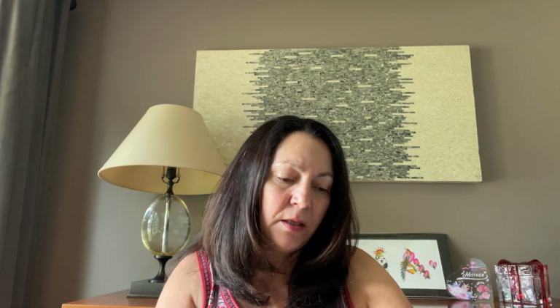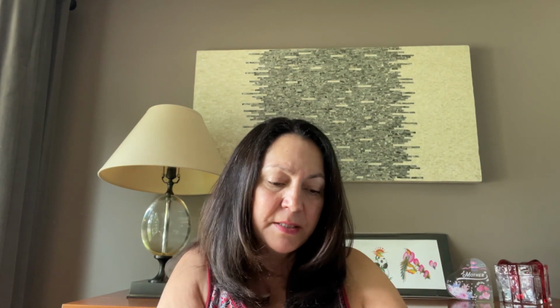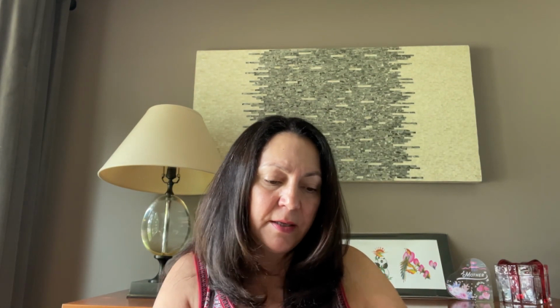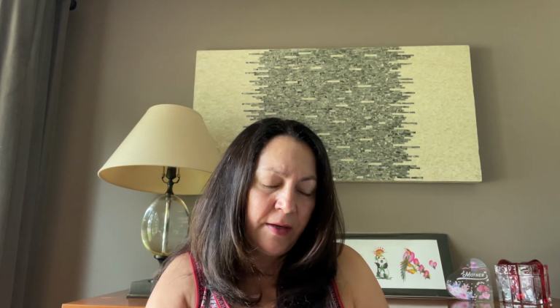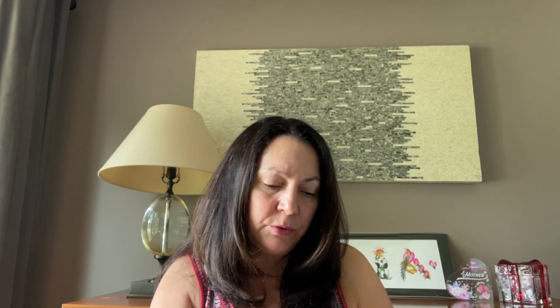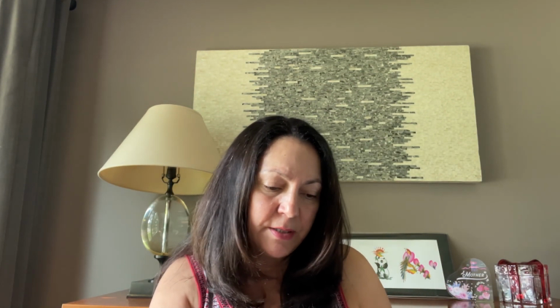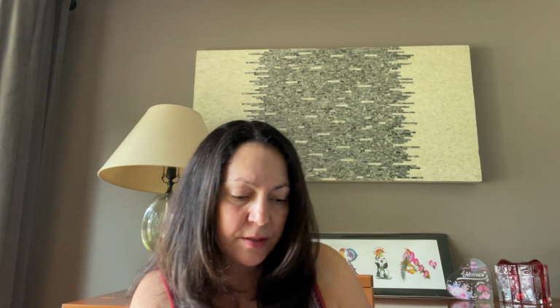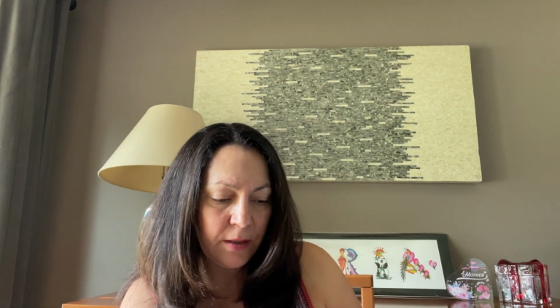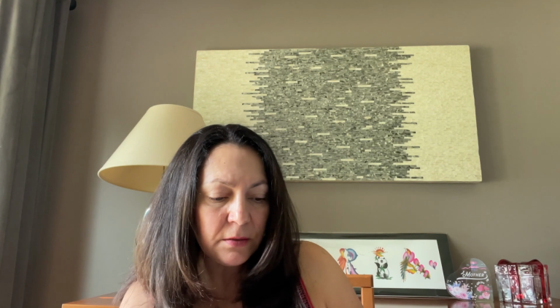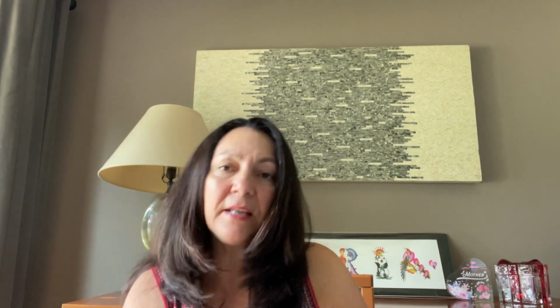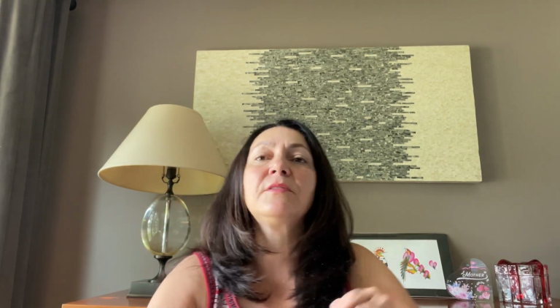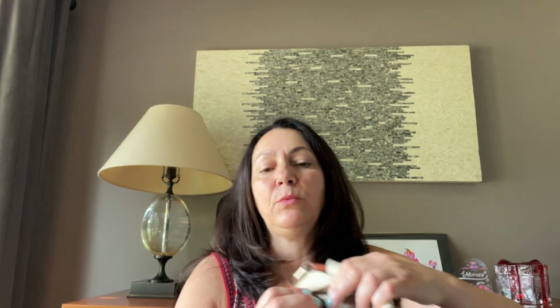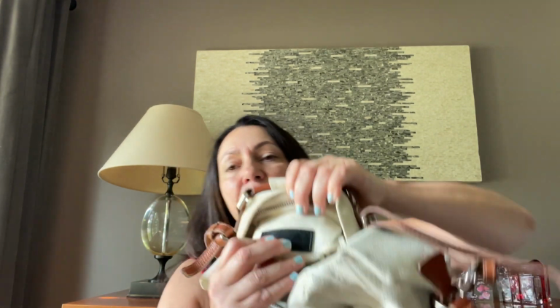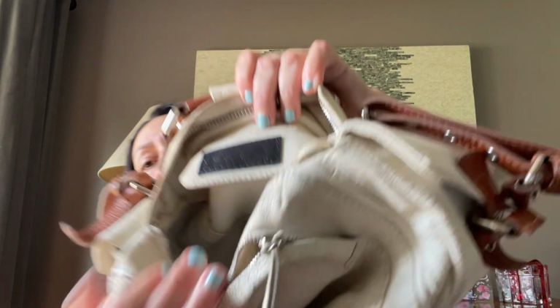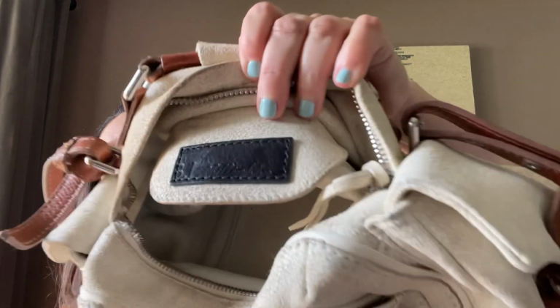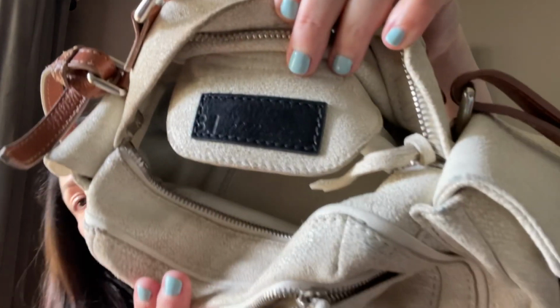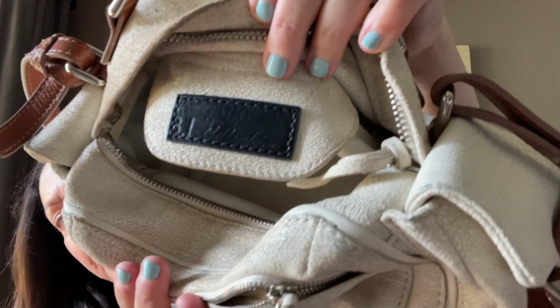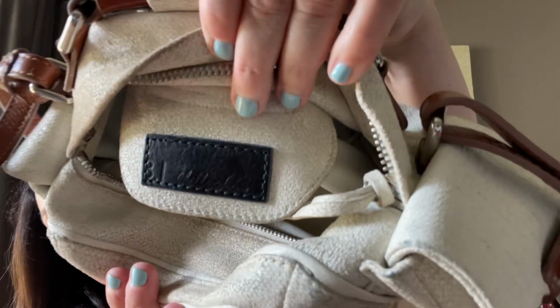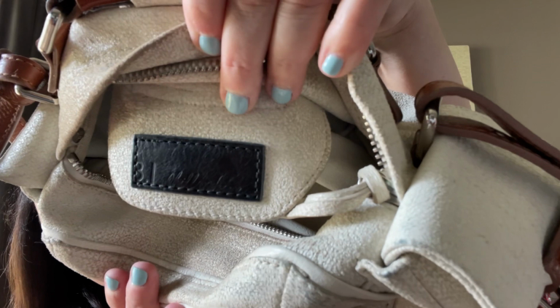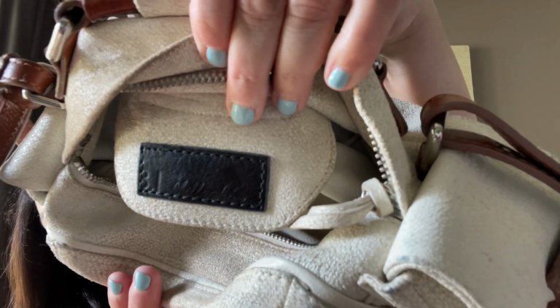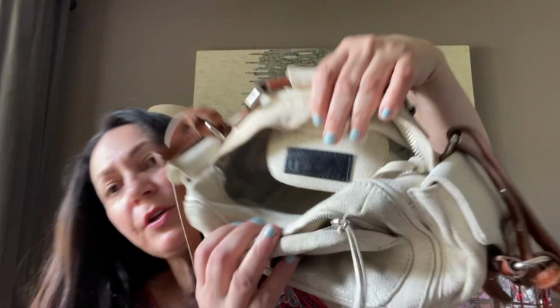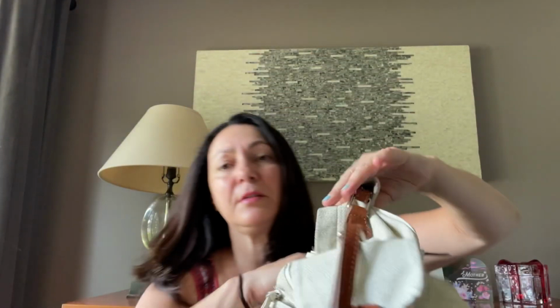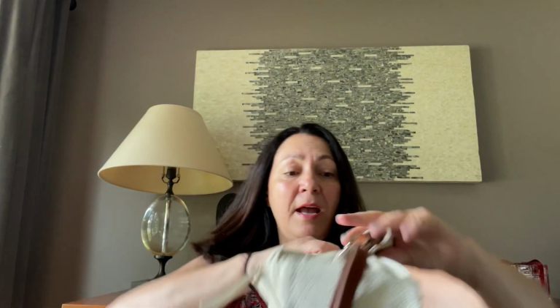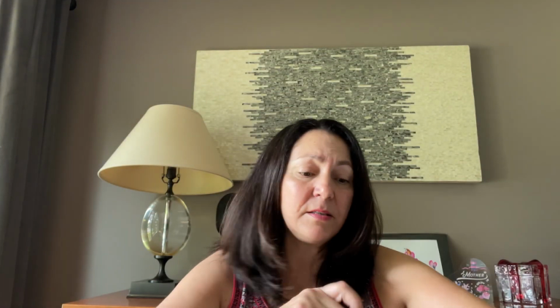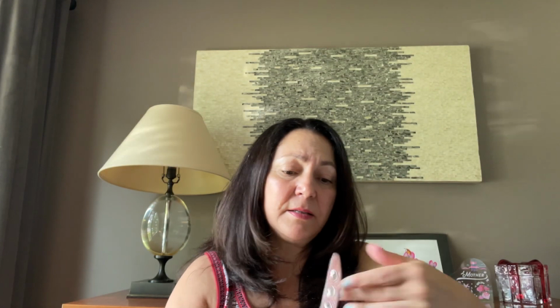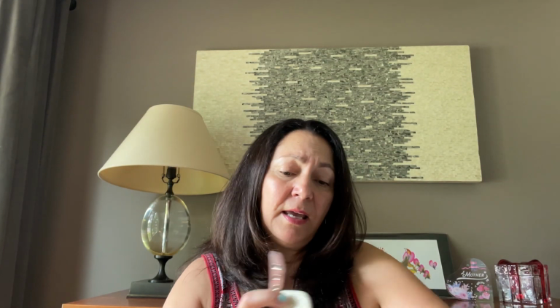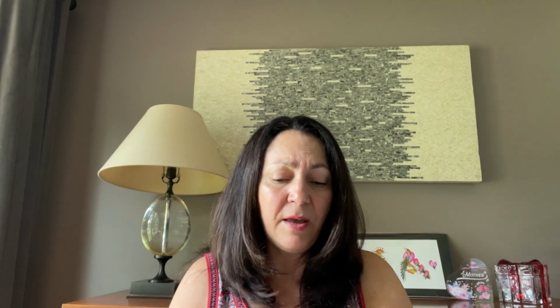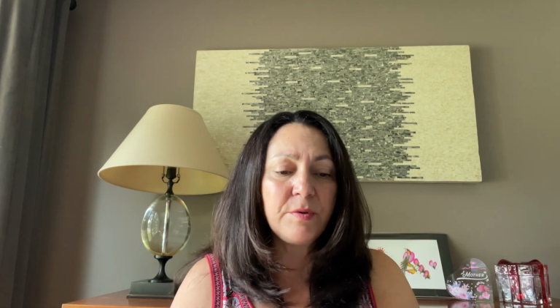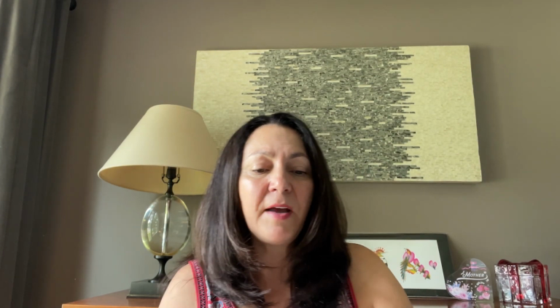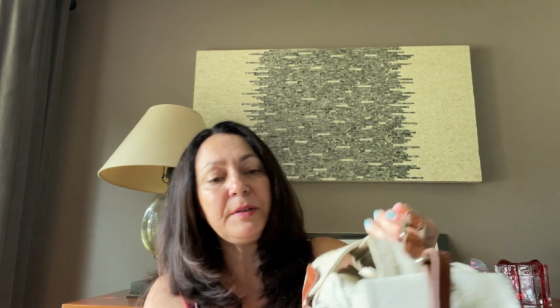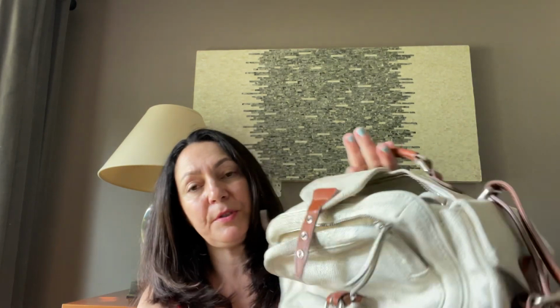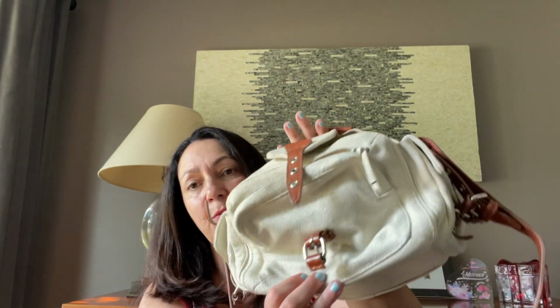Let me see if I can find out who the designer is. It looks like this is 3.1 Phillip Lim, which is nice because they do have a good resale value. But this particular one...